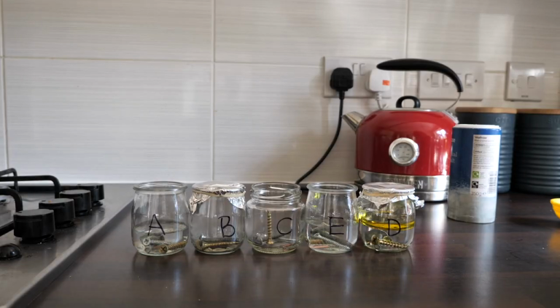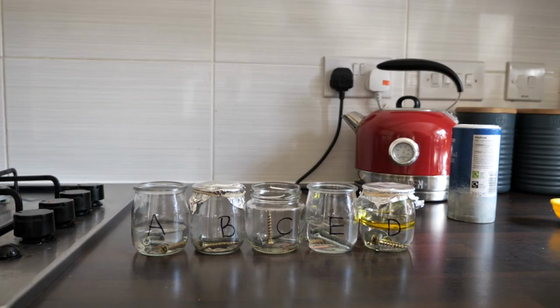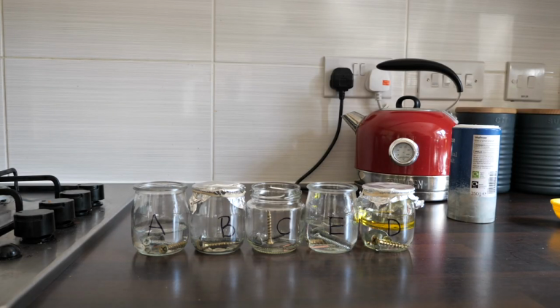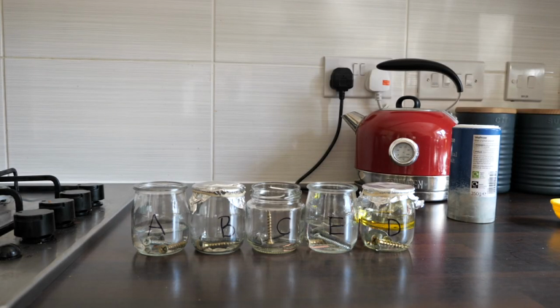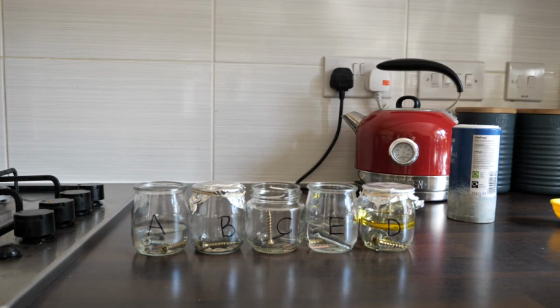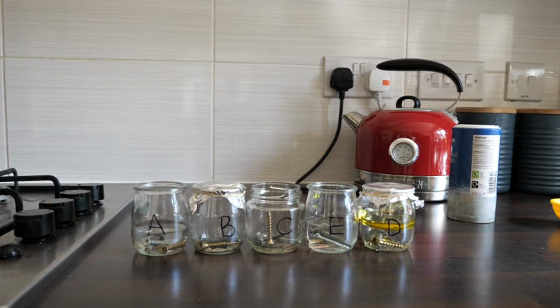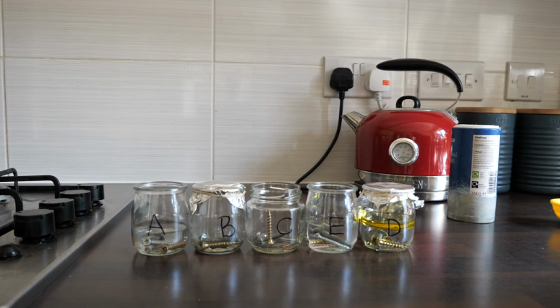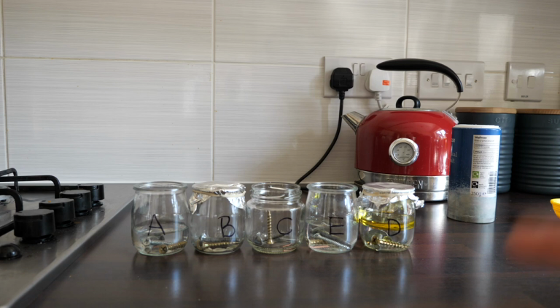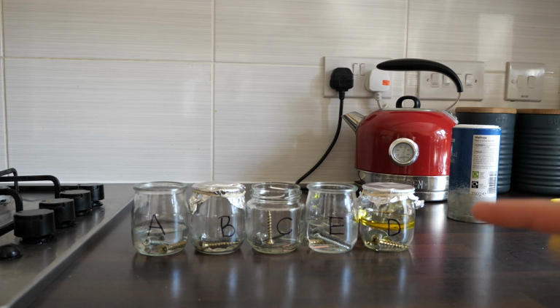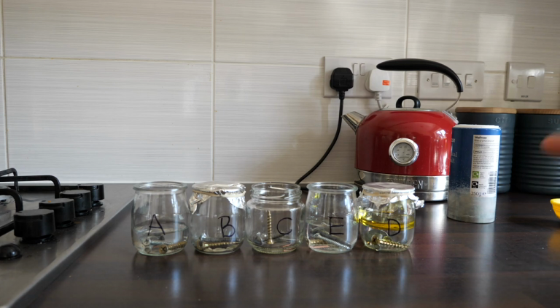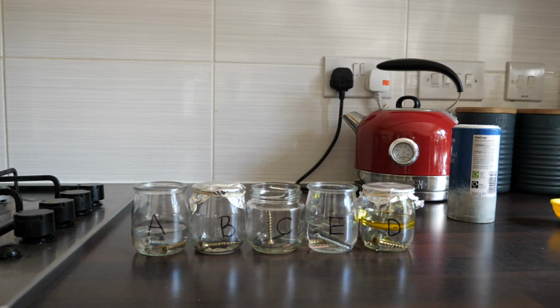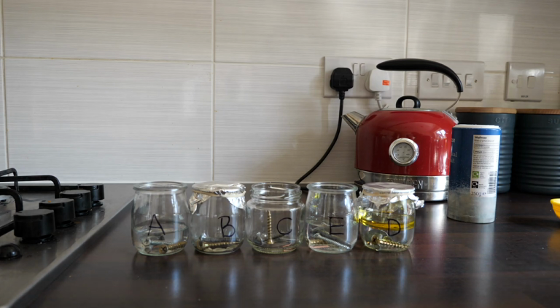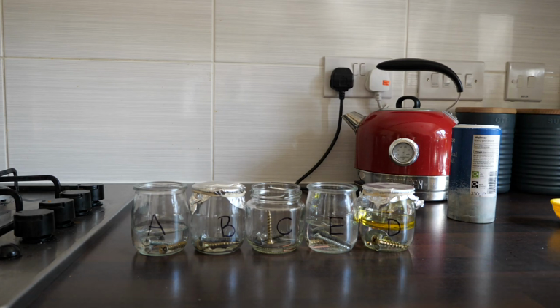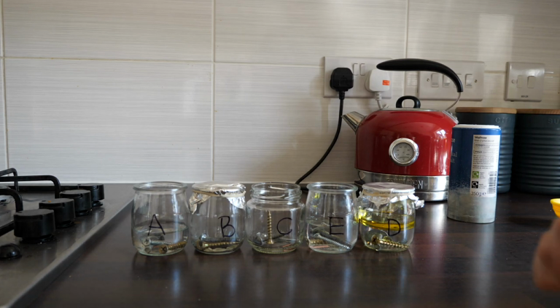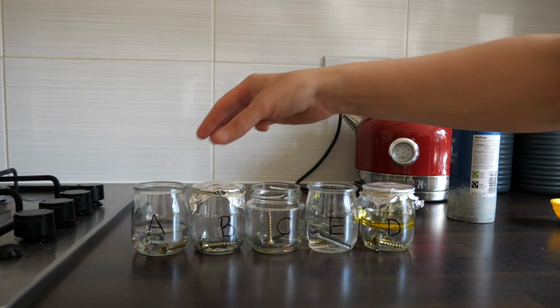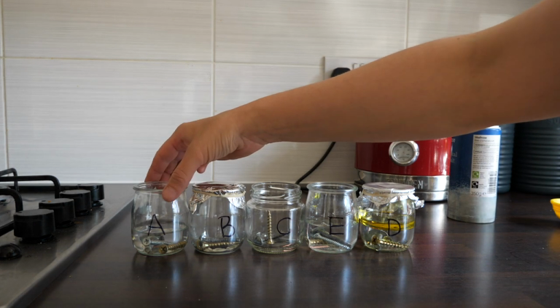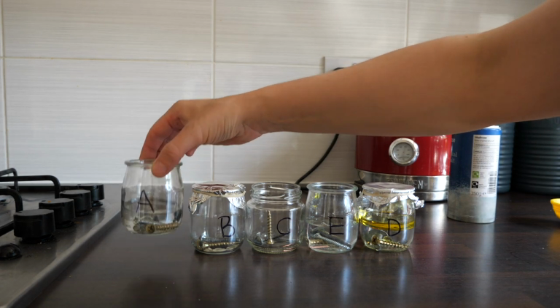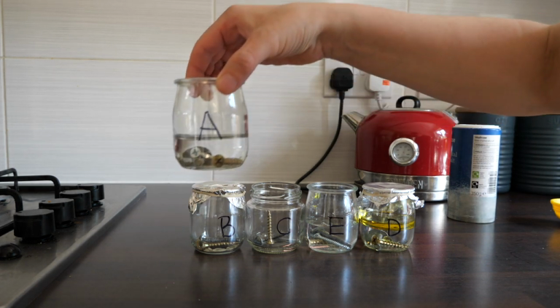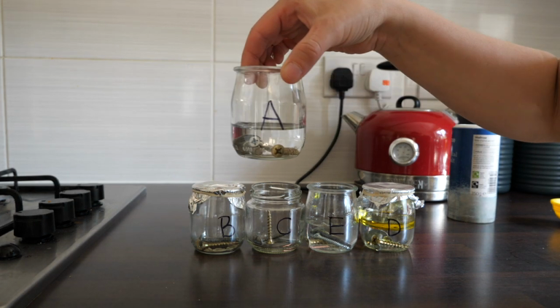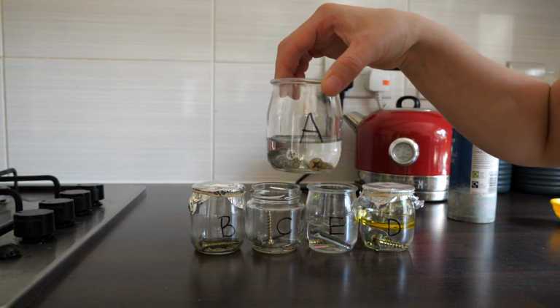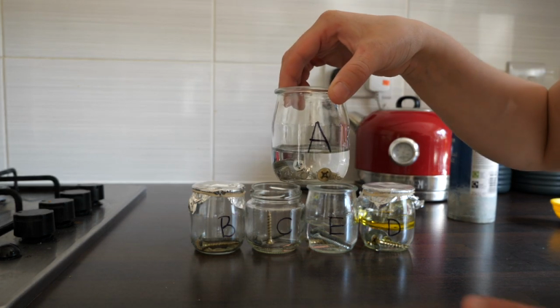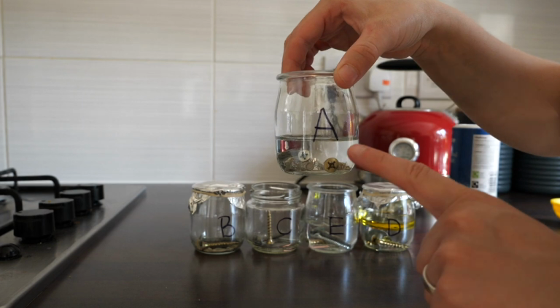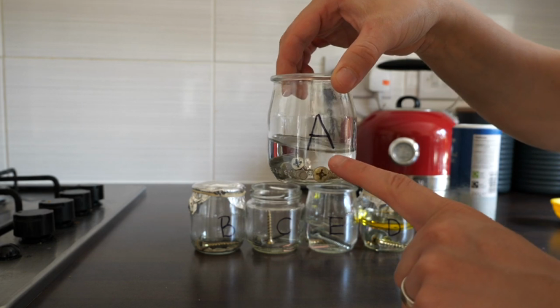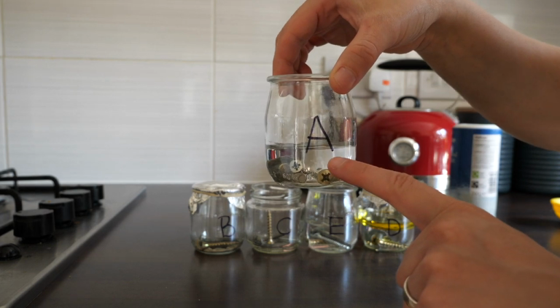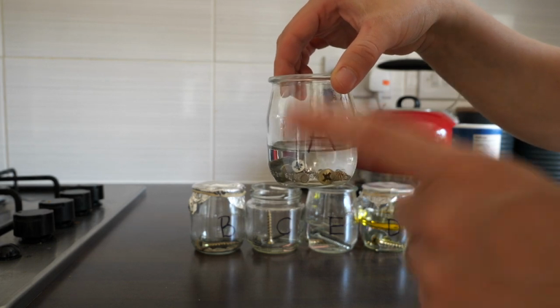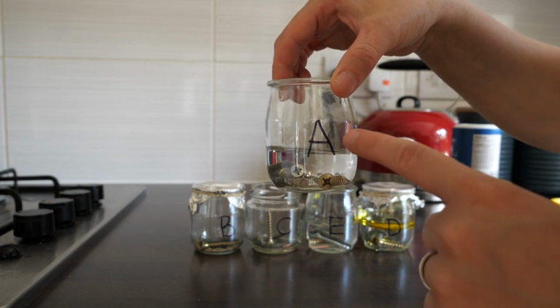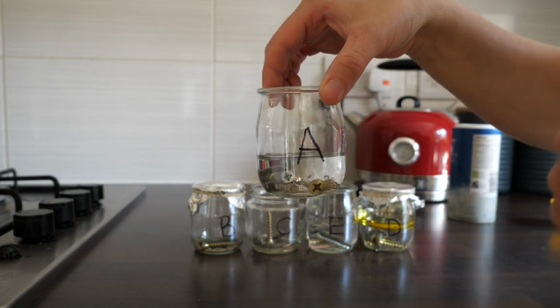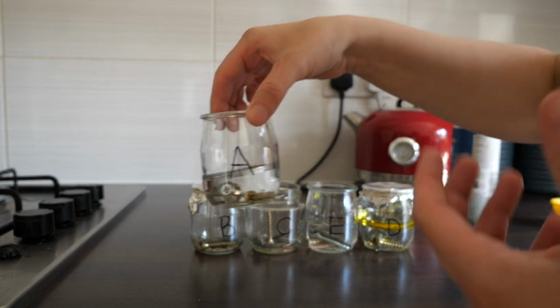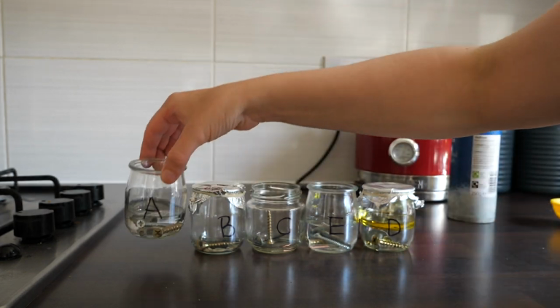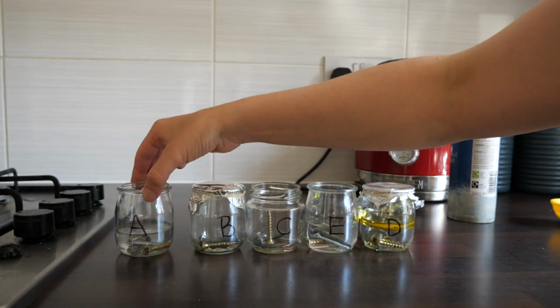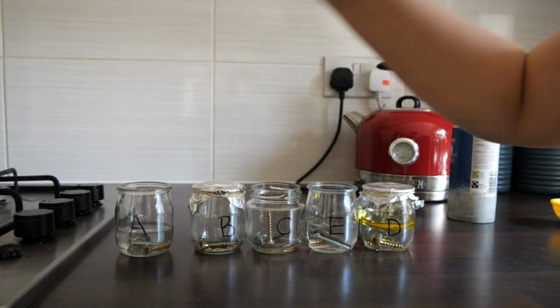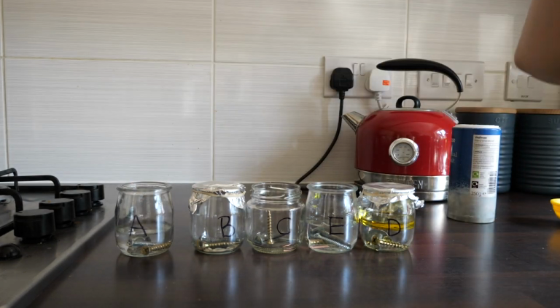So here are my jars that I've set up. I've put one of each different type of screw into the jar. Into A I have put just some tap water, so it's water and because it's tap water it's got oxygen dissolved in it.